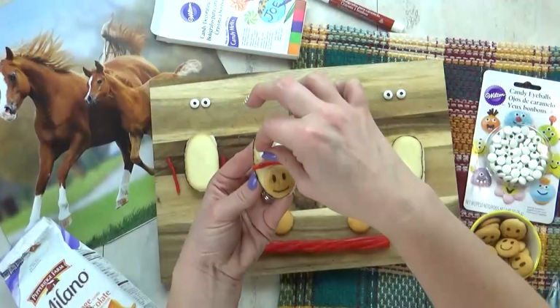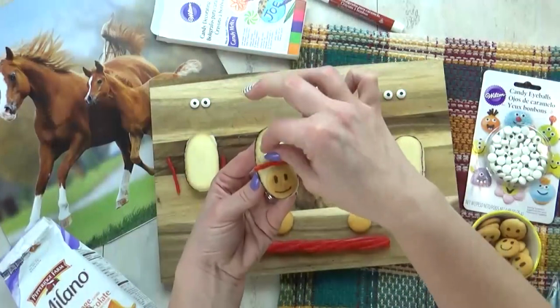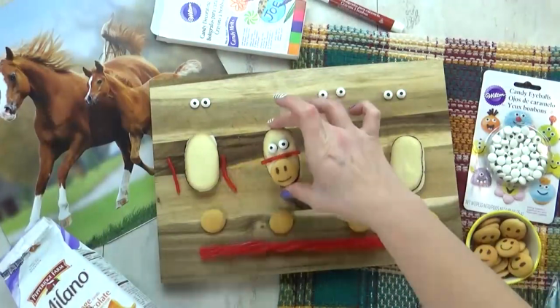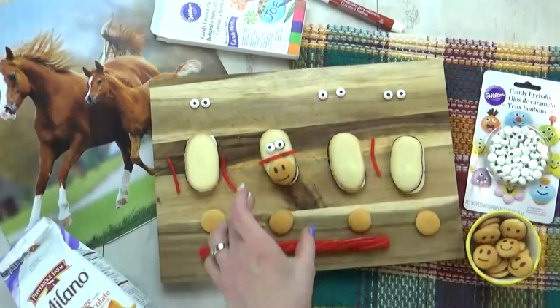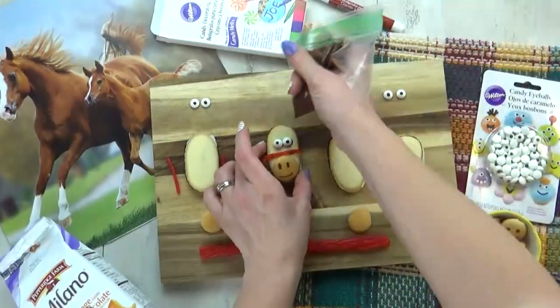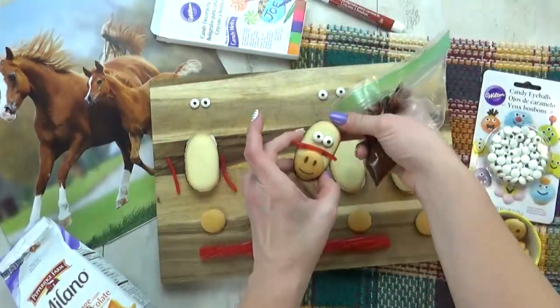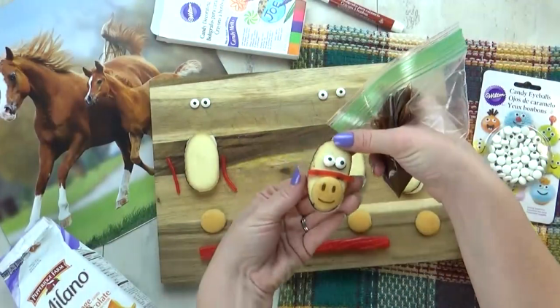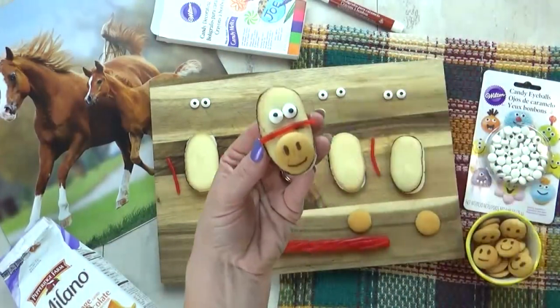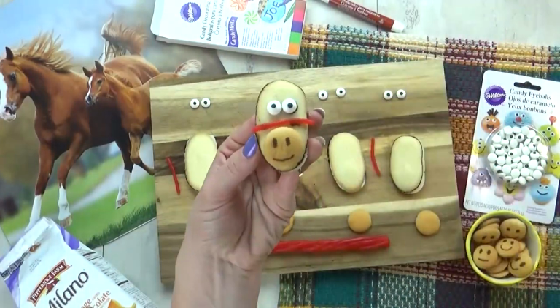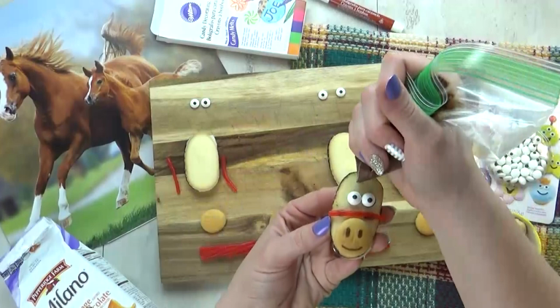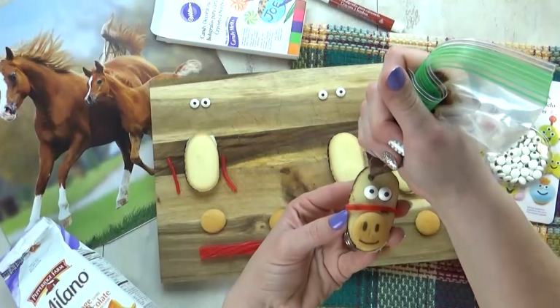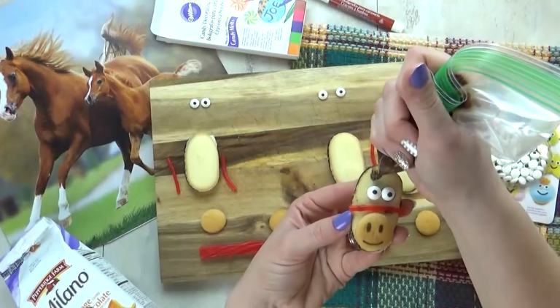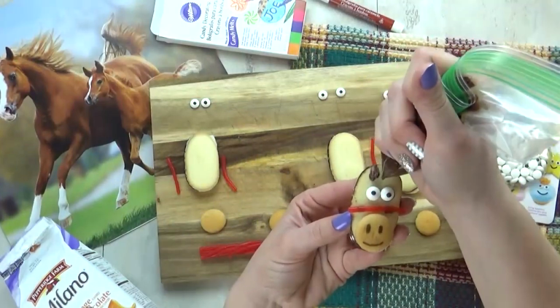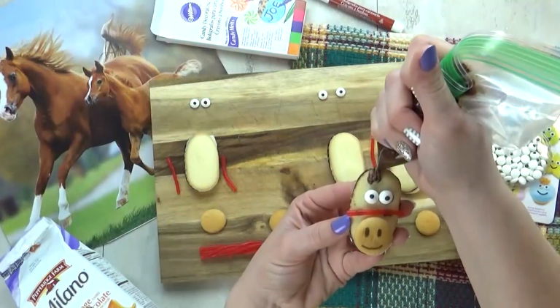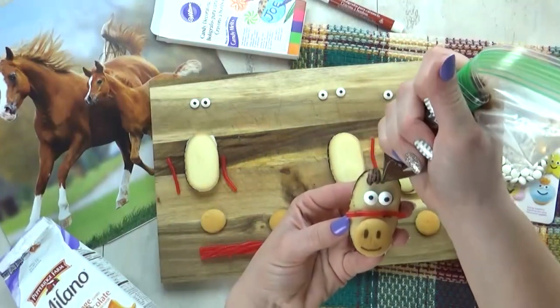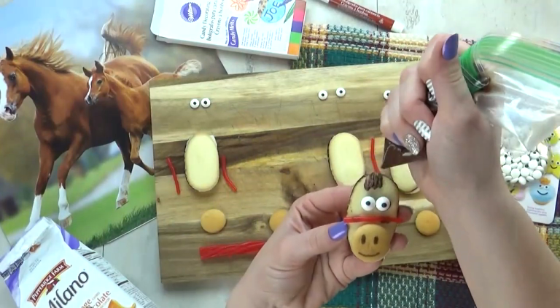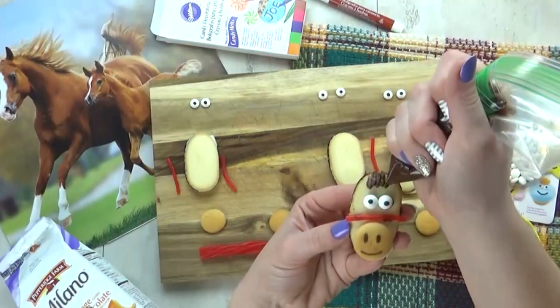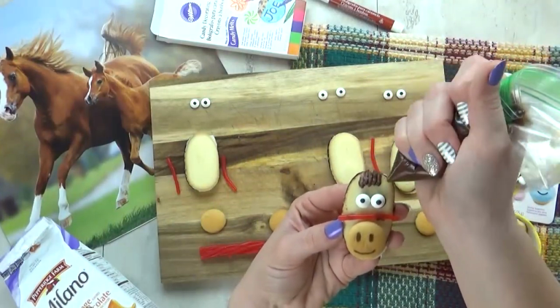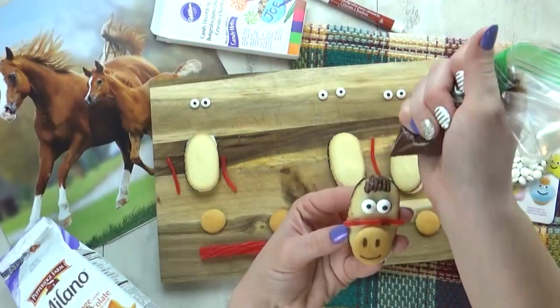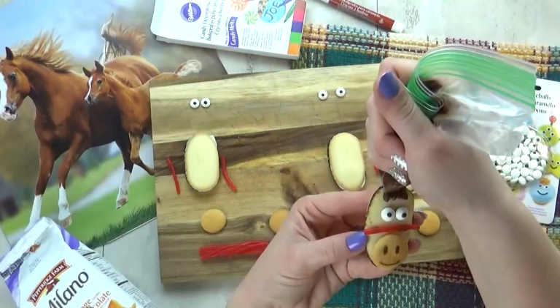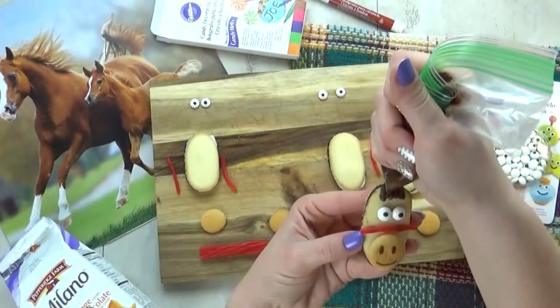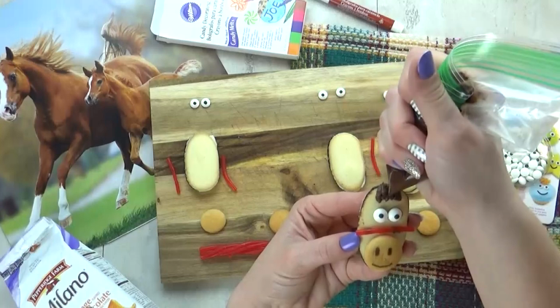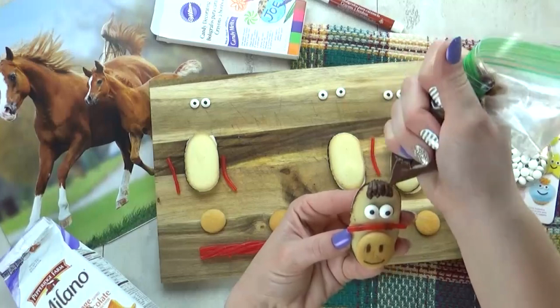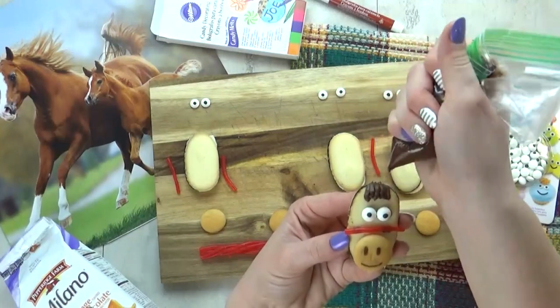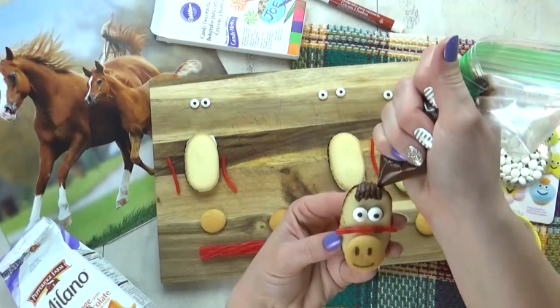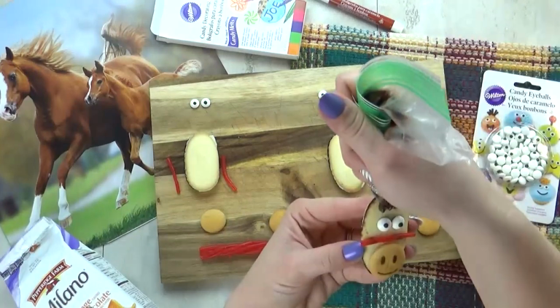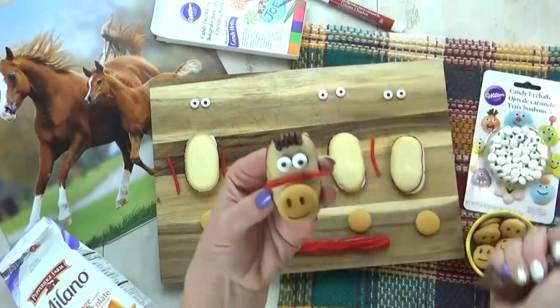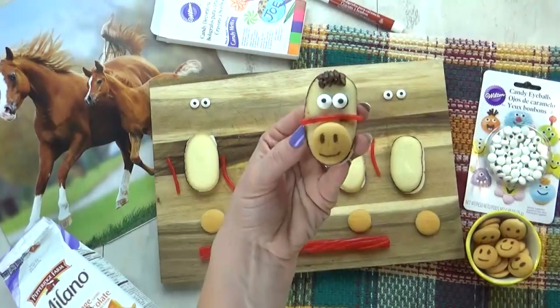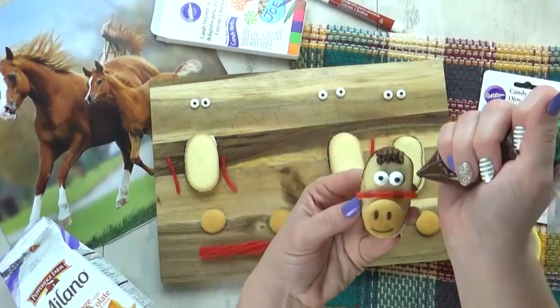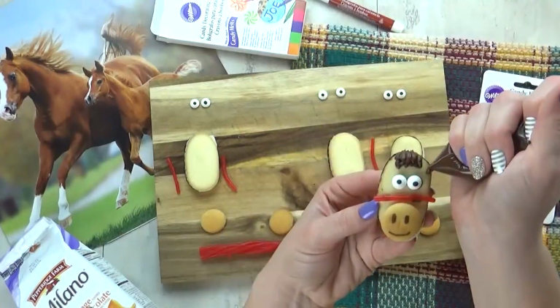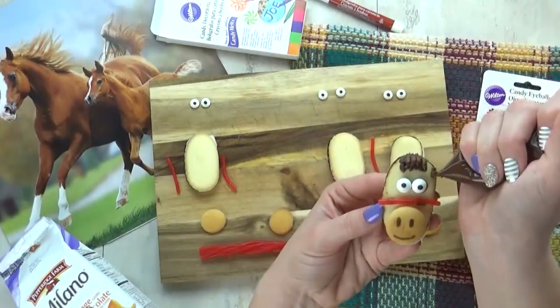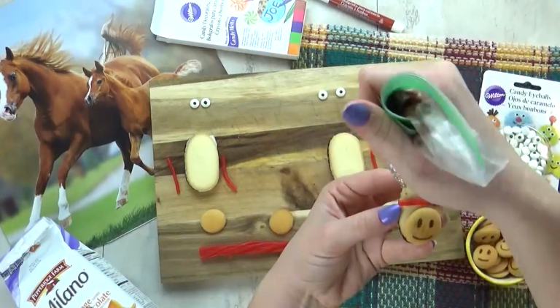Now I'm gonna take some chocolate frosting, which I've added to a little Ziploc bag, and I'm going to put some hair on the horse — just like the horse's mane. And then two little dots on either side for the ears. These are so cute and really easy.